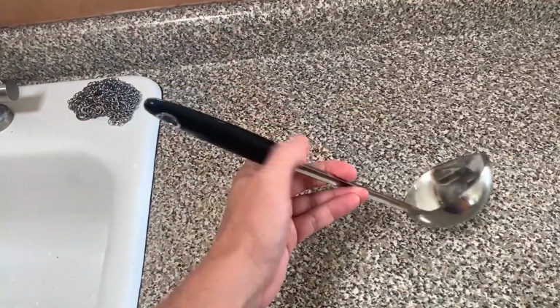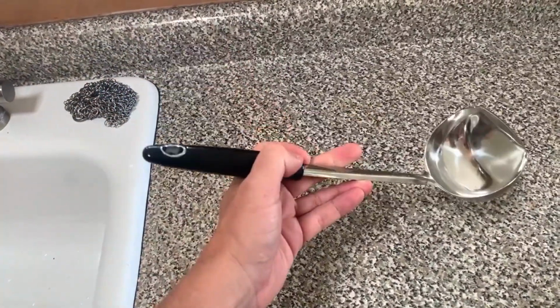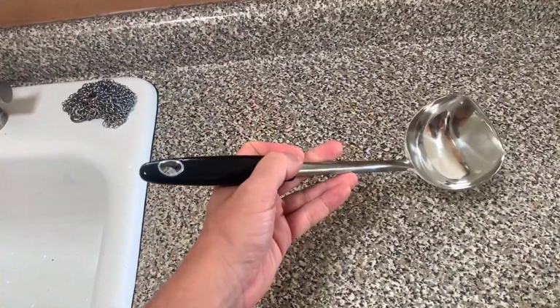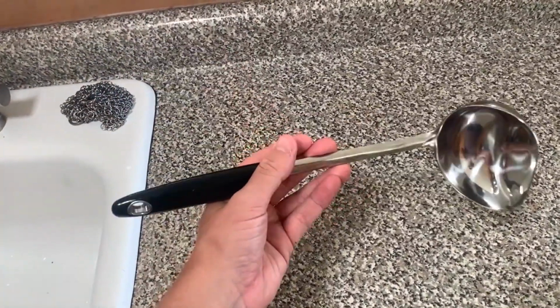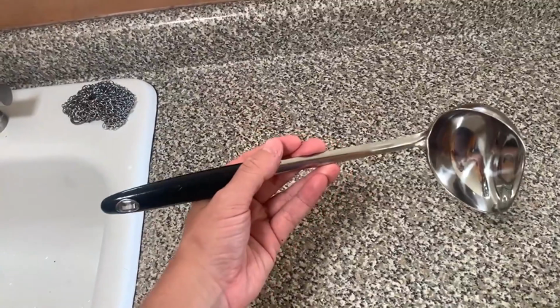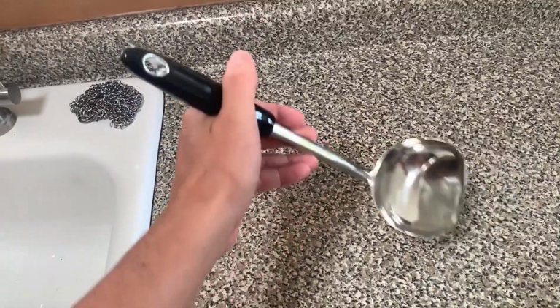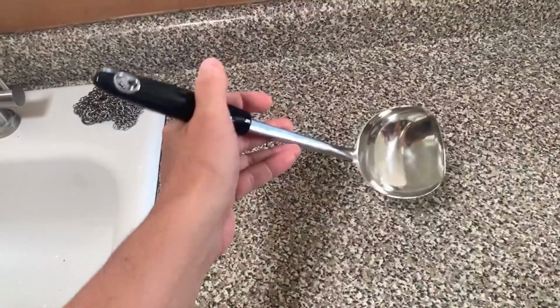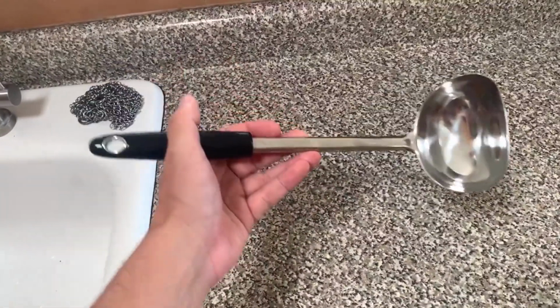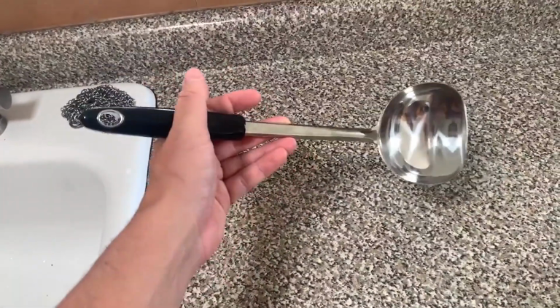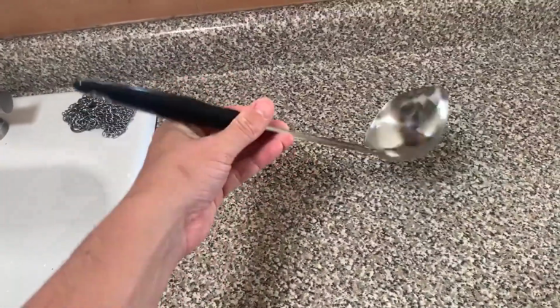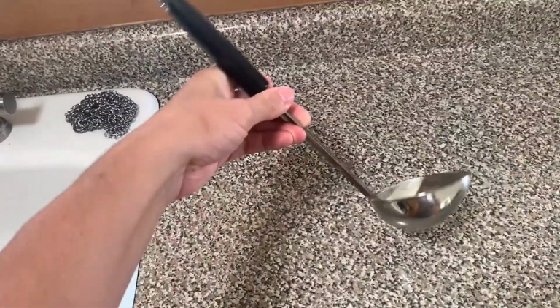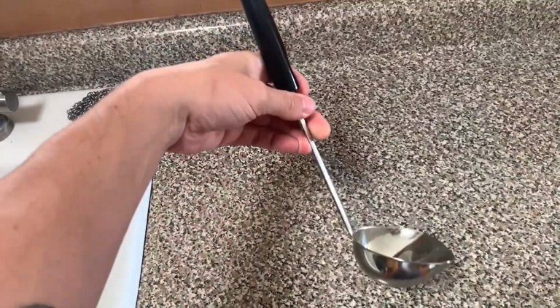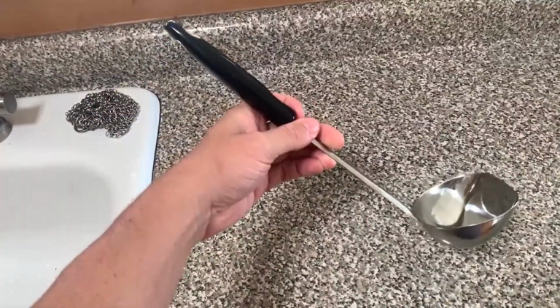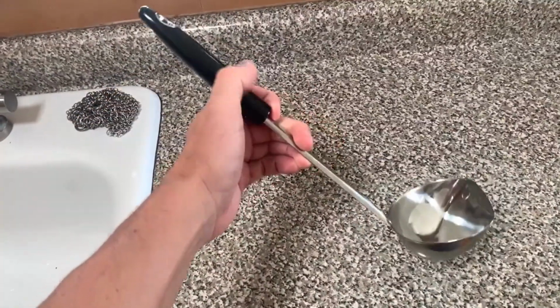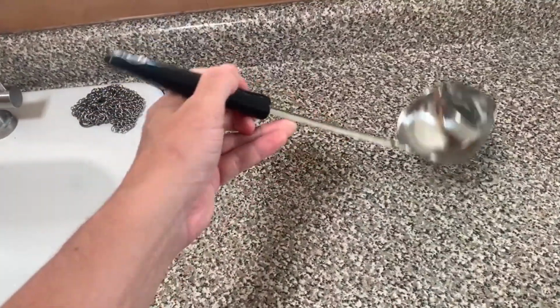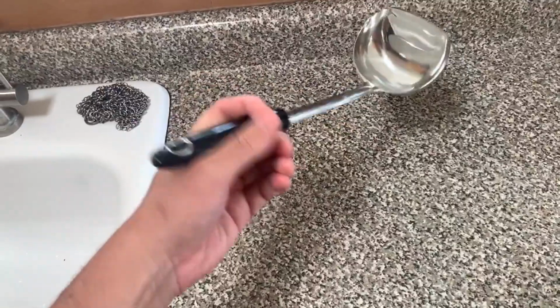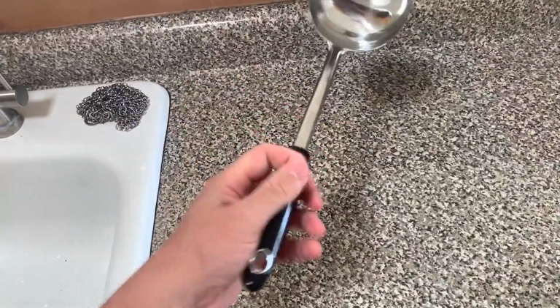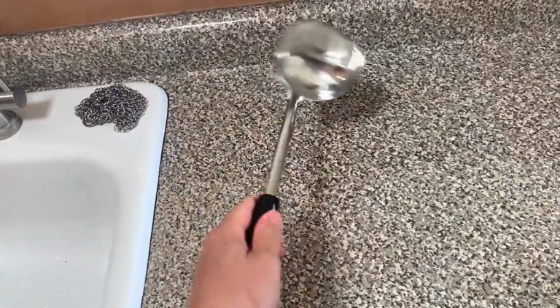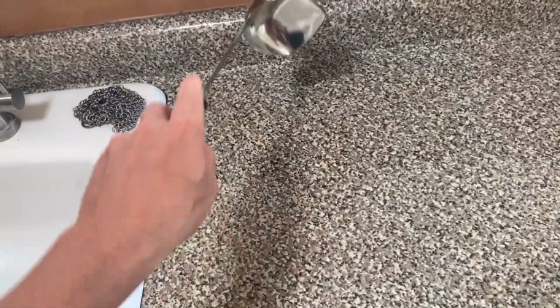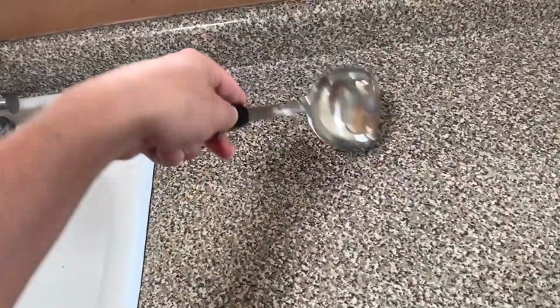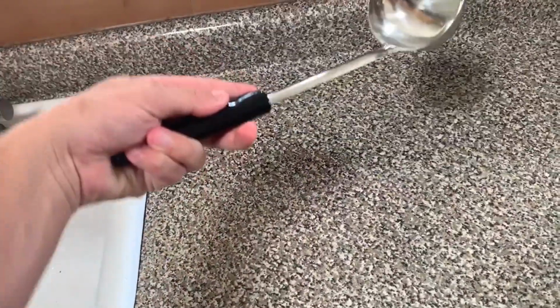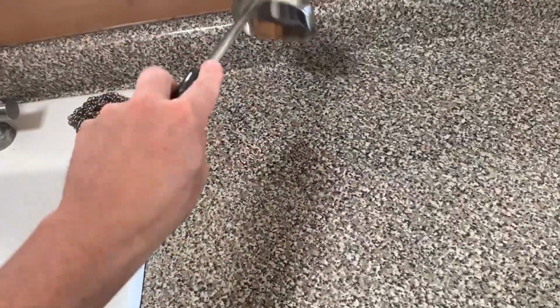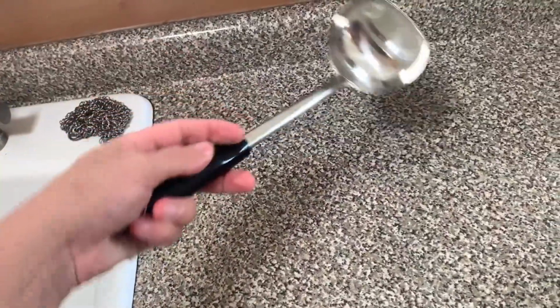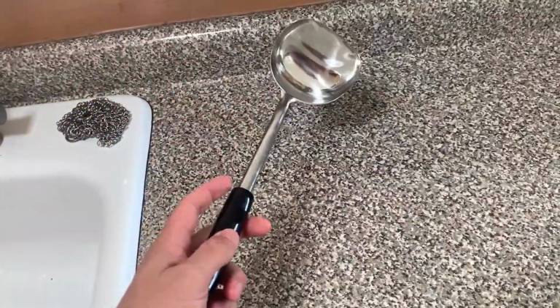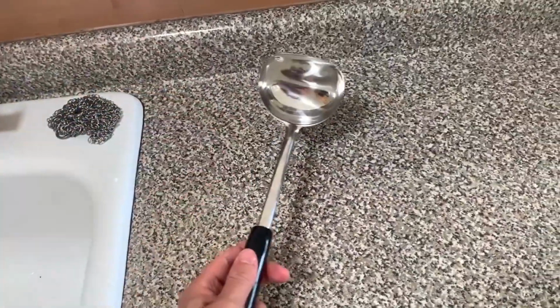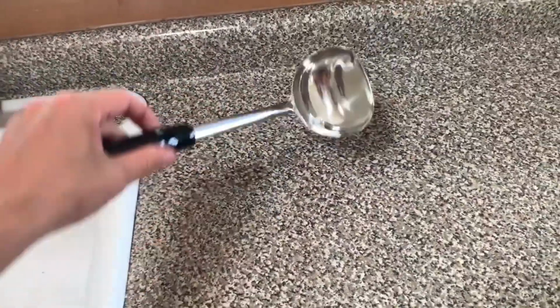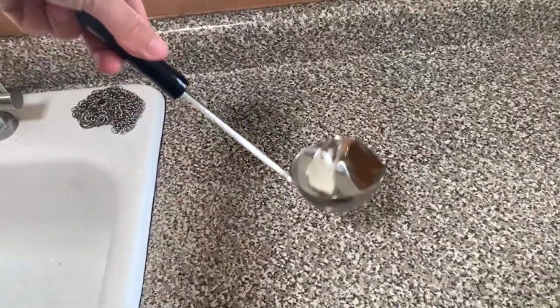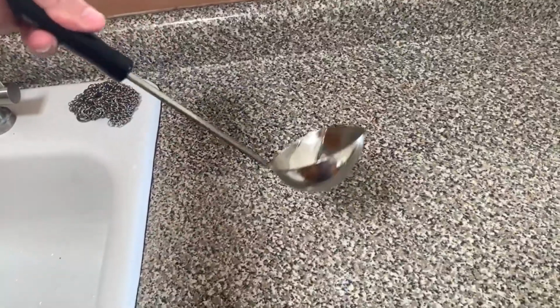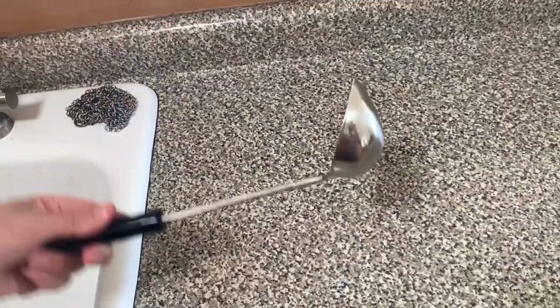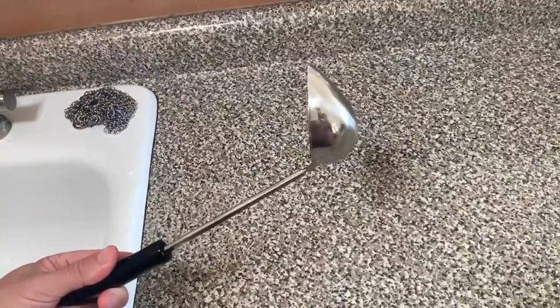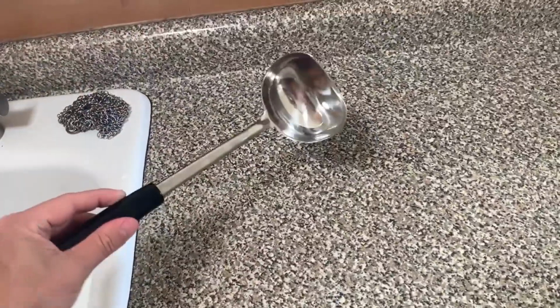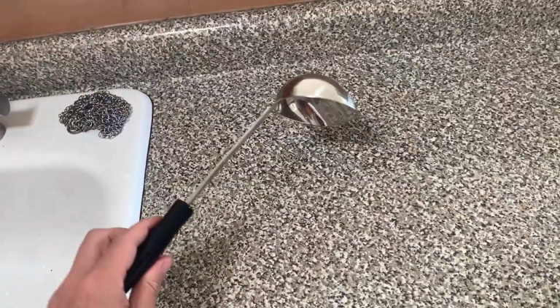It's also got a great handle. It's a long handle so you can go very deep into a large soup pot, which is great. It's just comfortable. It feels good, so it's really easy to pull in and out, really easy to use, really easy to clean, and it looks really nice too.